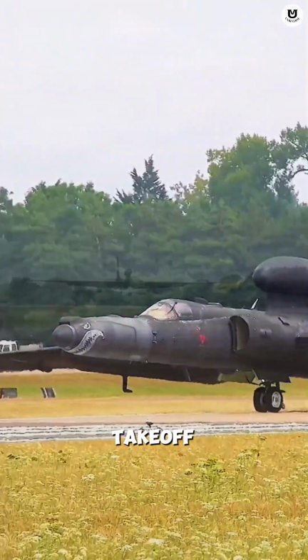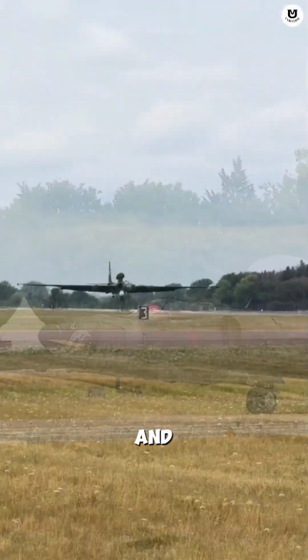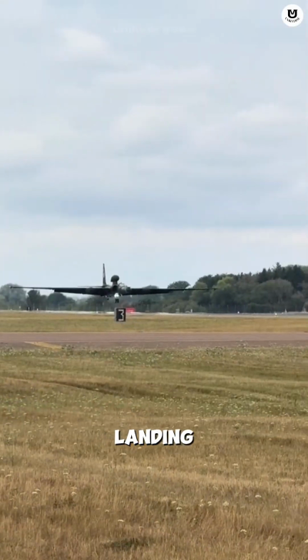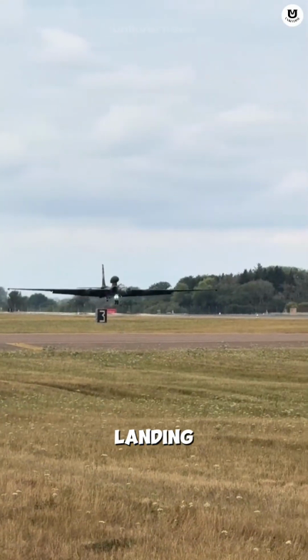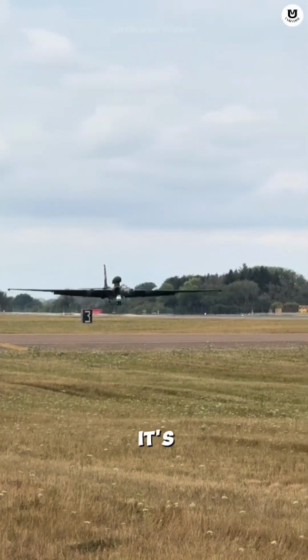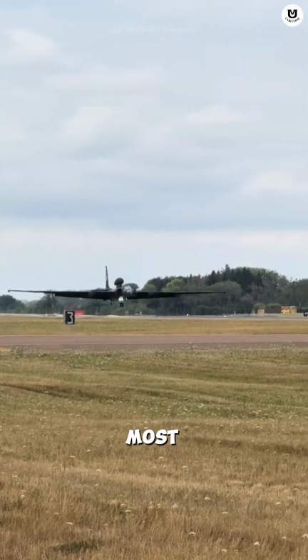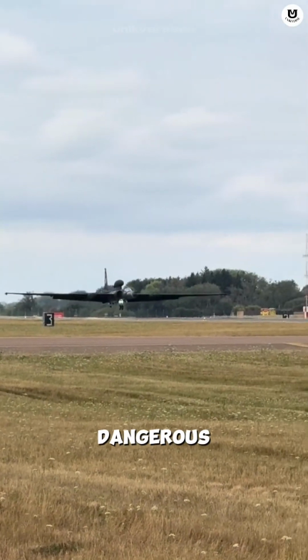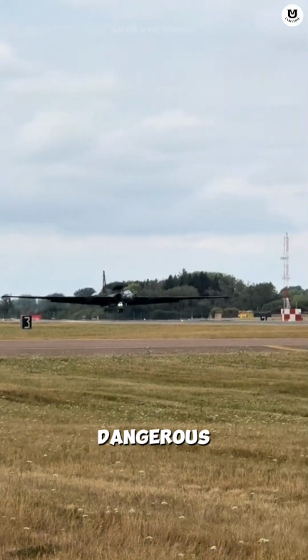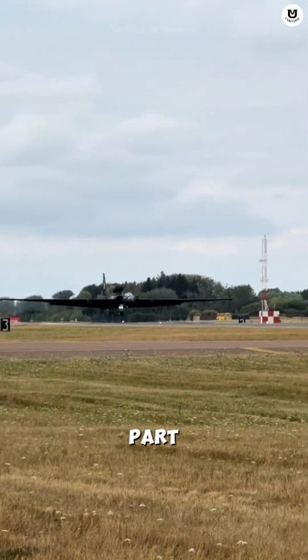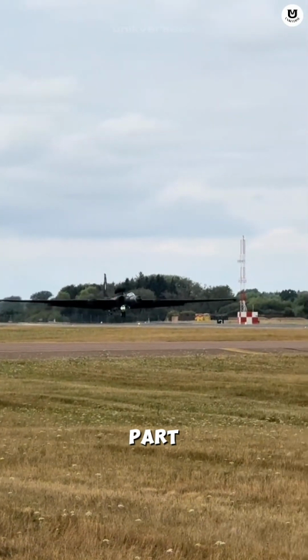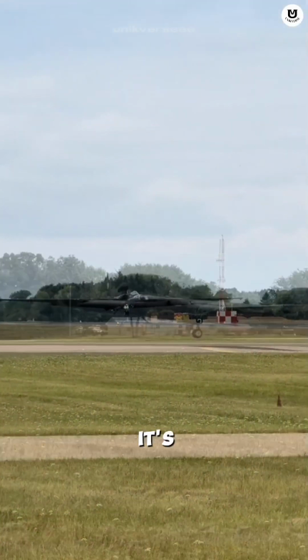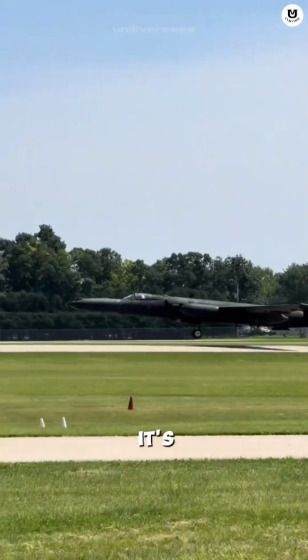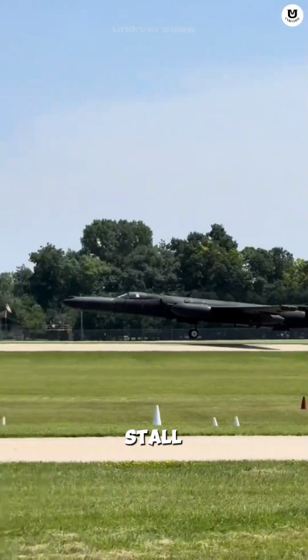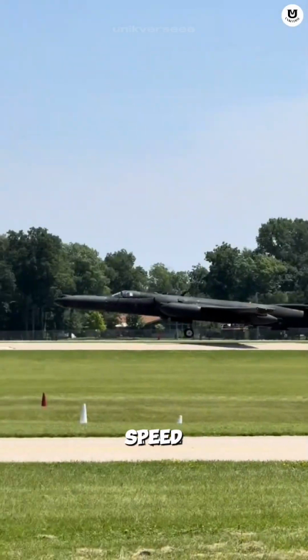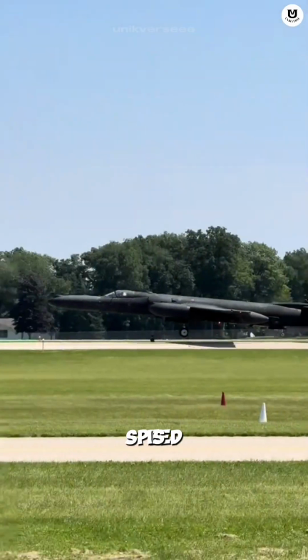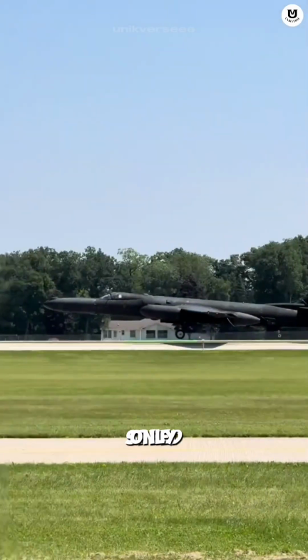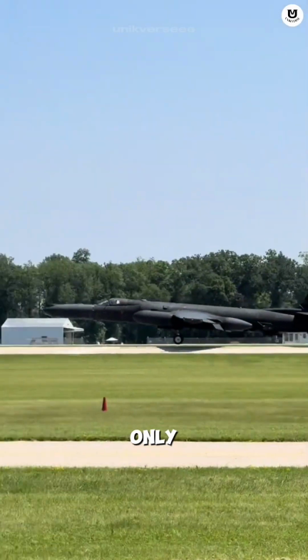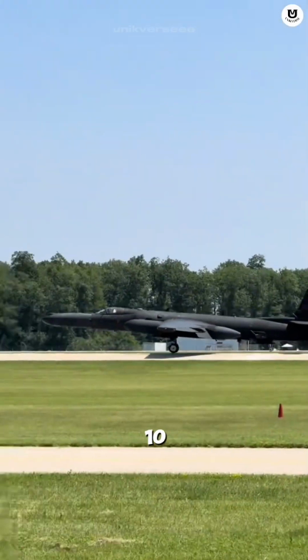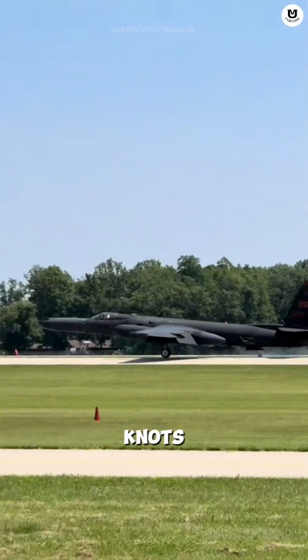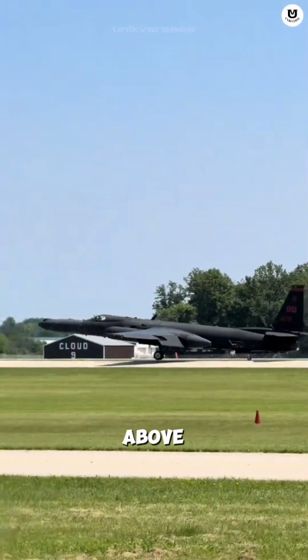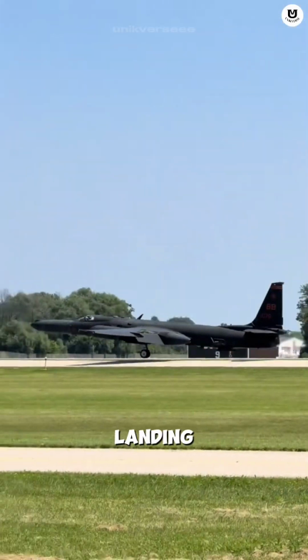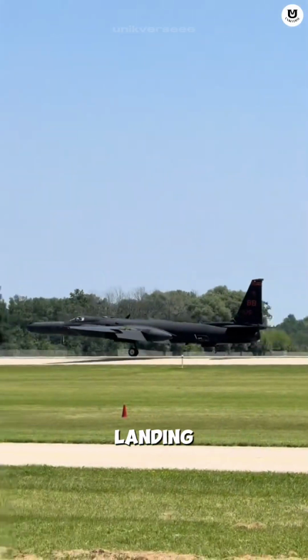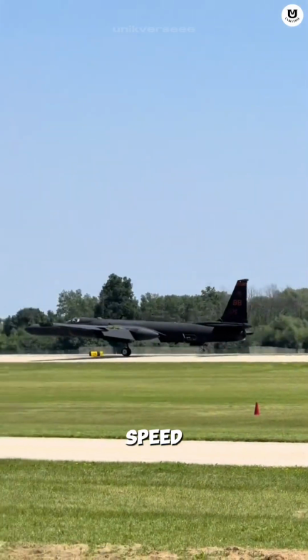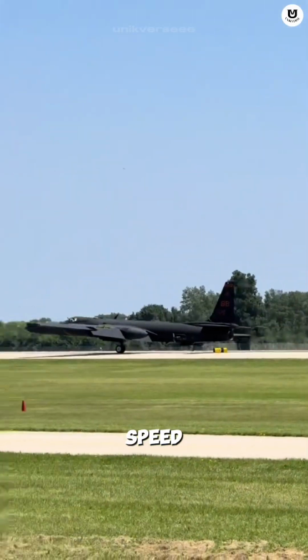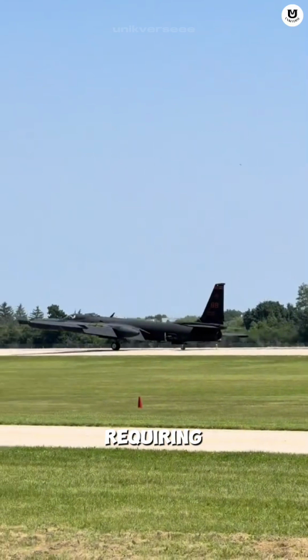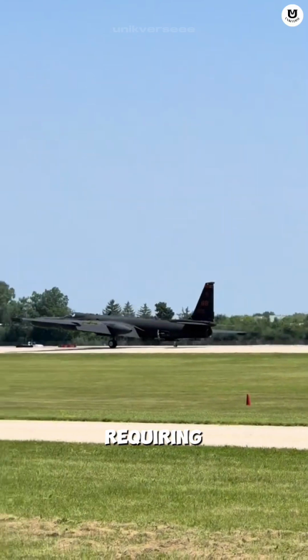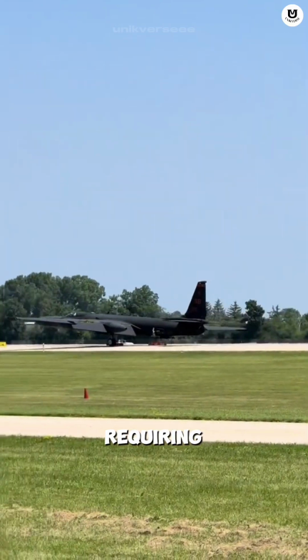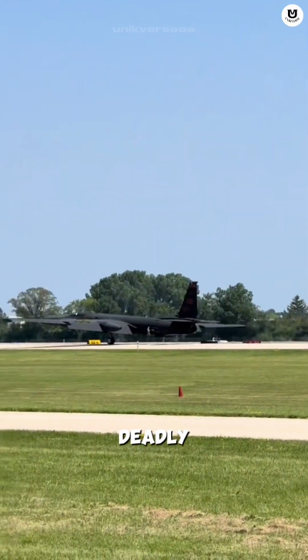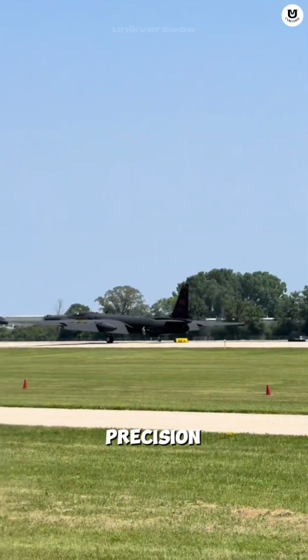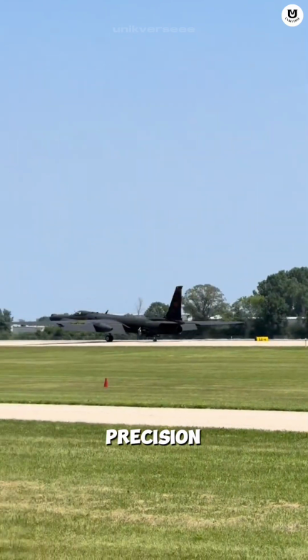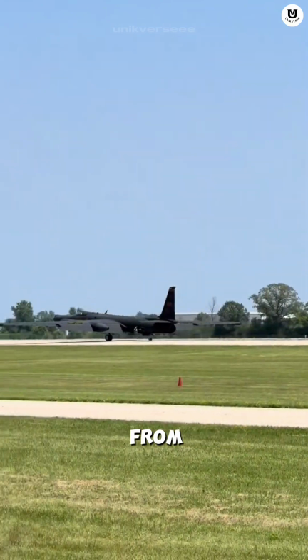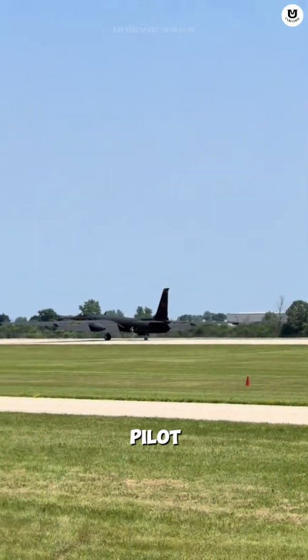And landing? It's the most dangerous part. Its stall speed is only 10 knots above landing speed, requiring deadly precision from the pilot.